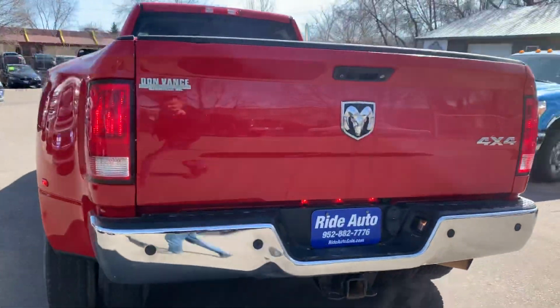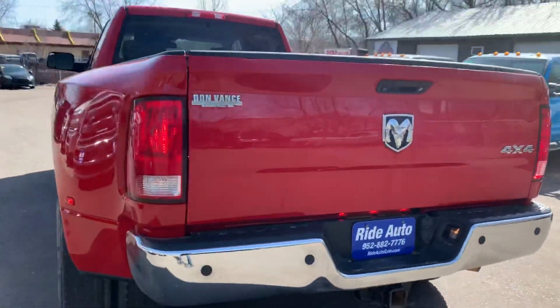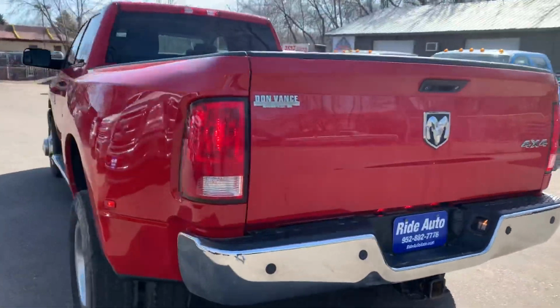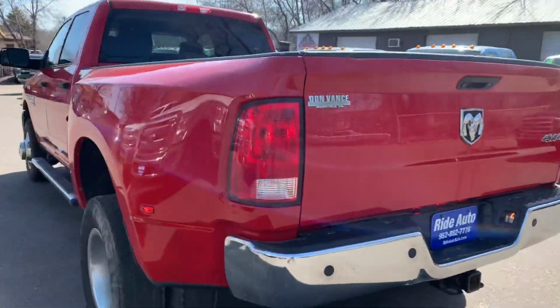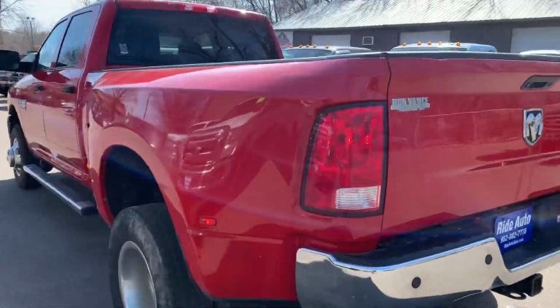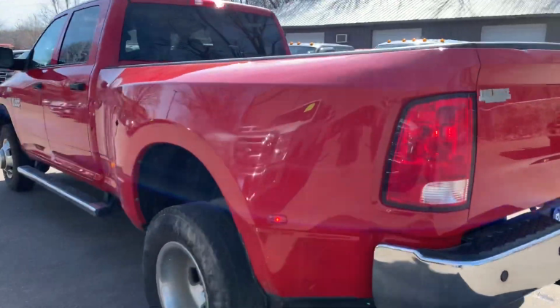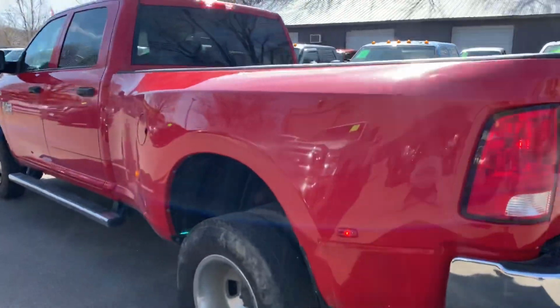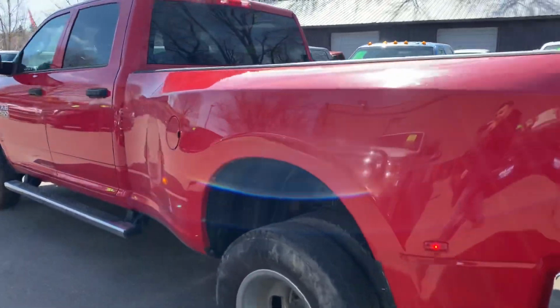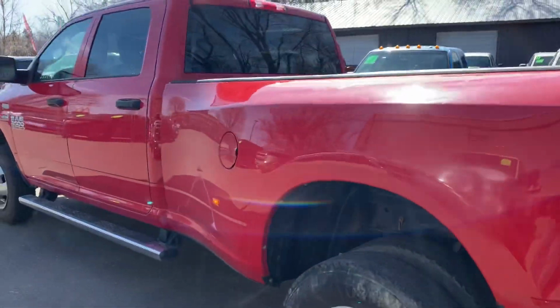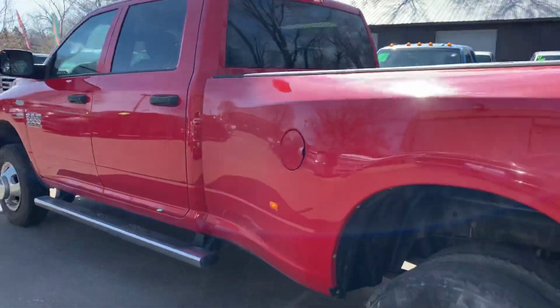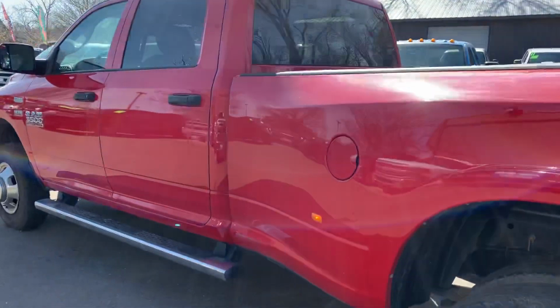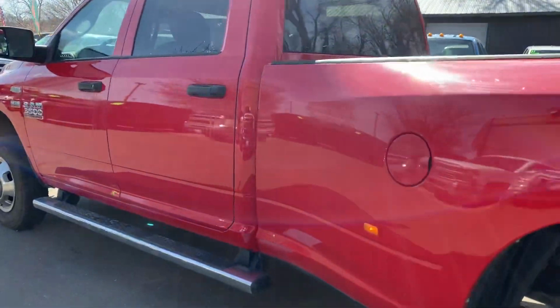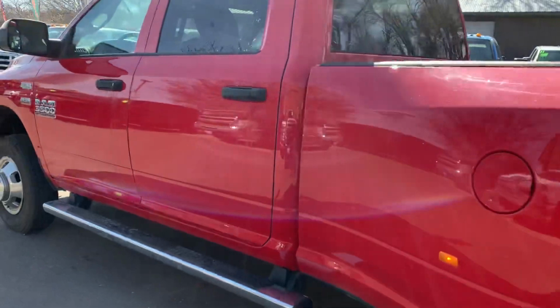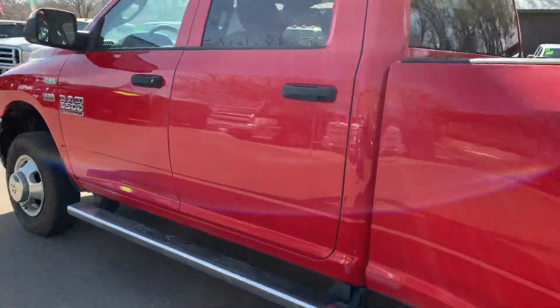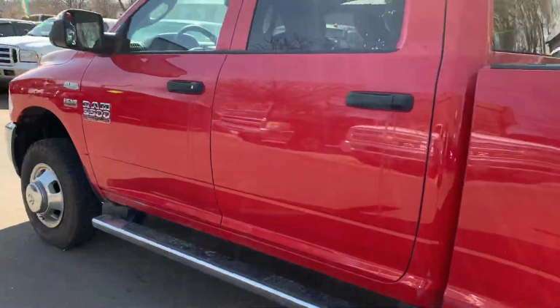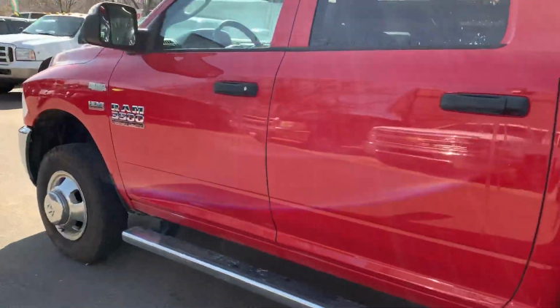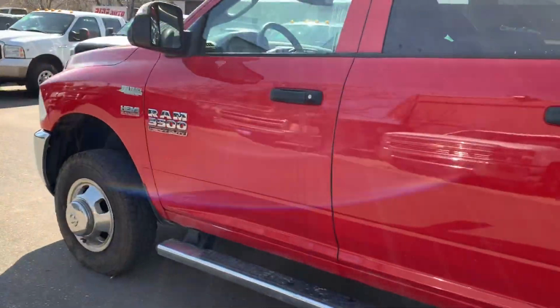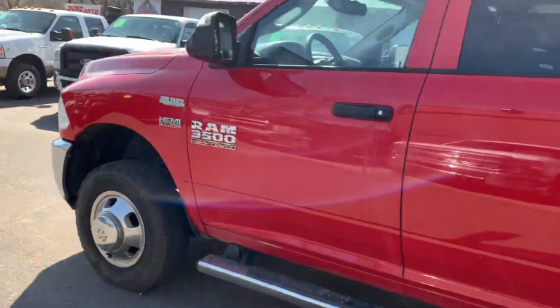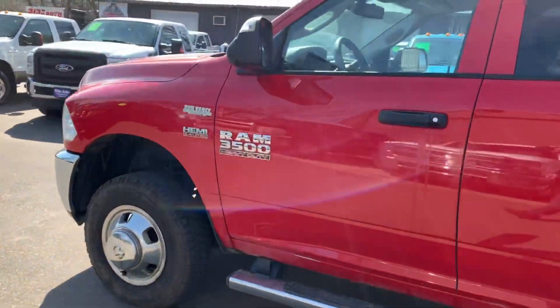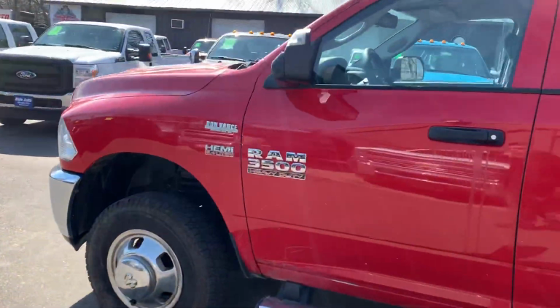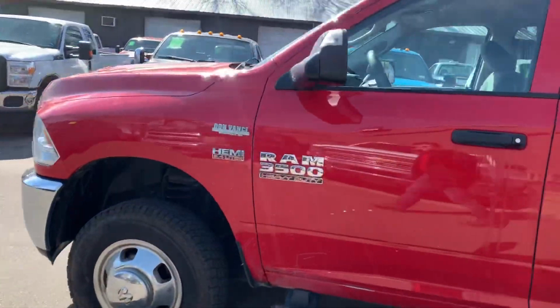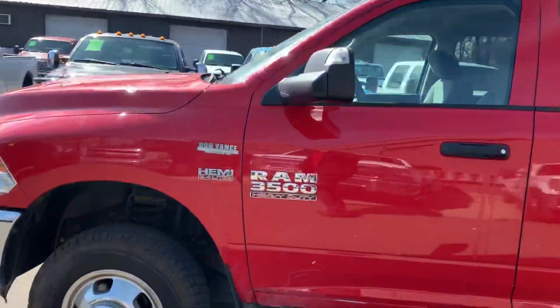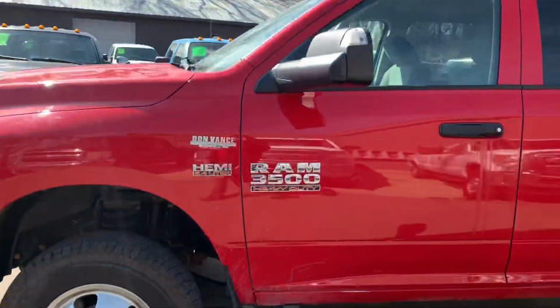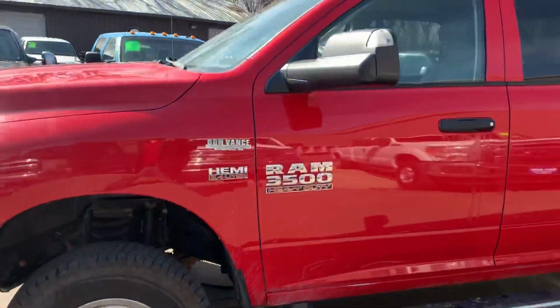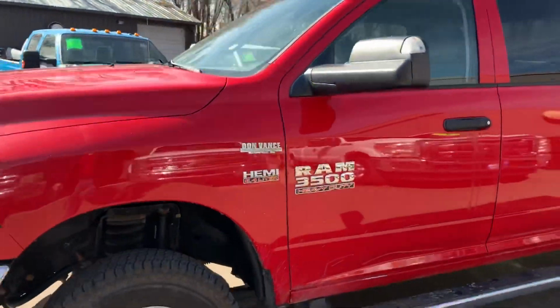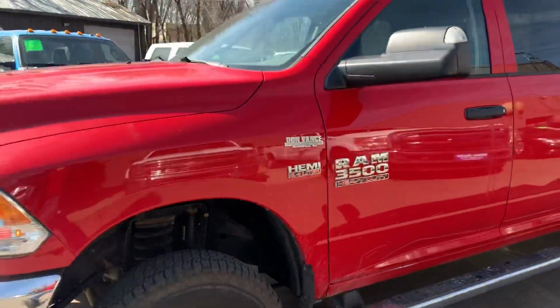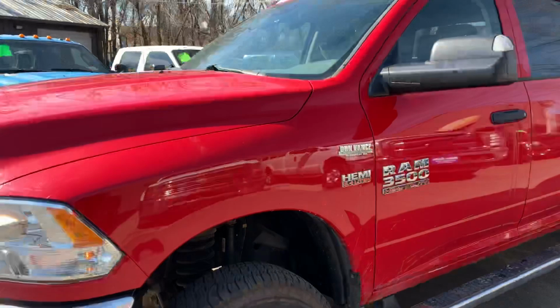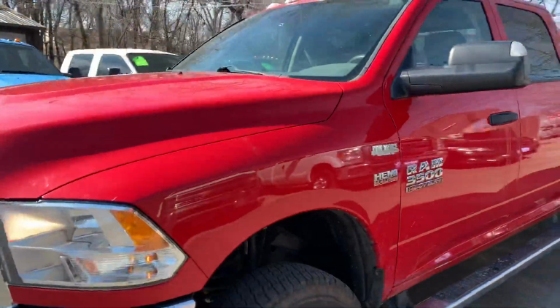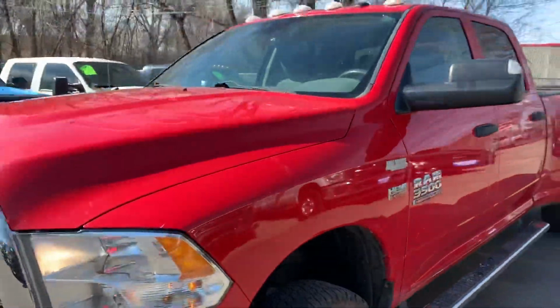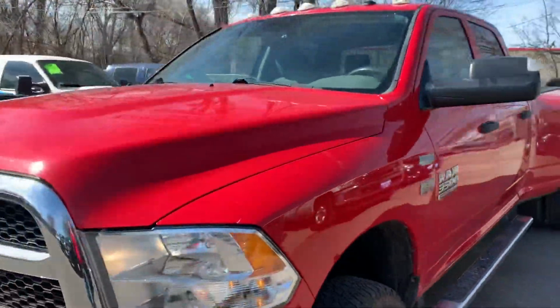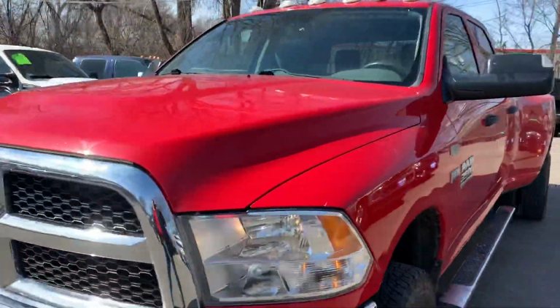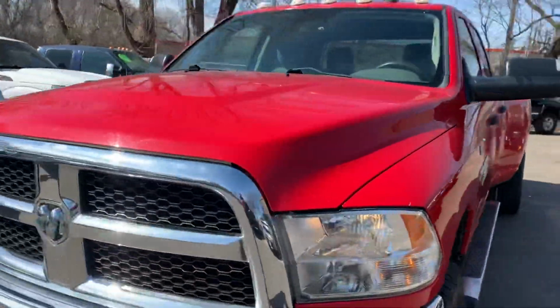It's got the trailer tow package, backup sensors, backup camera. It's got the chrome simulator wheels, chrome running boards, telescopic tow mirrors with built-in signal. It's got the clearance lights on top.